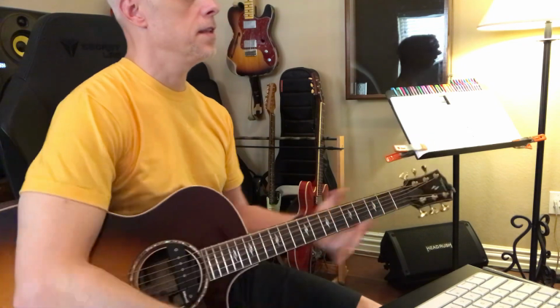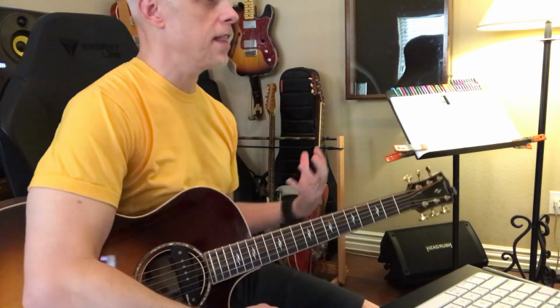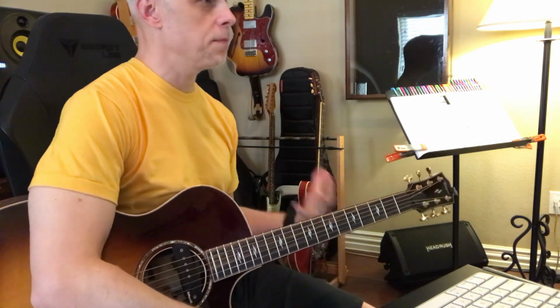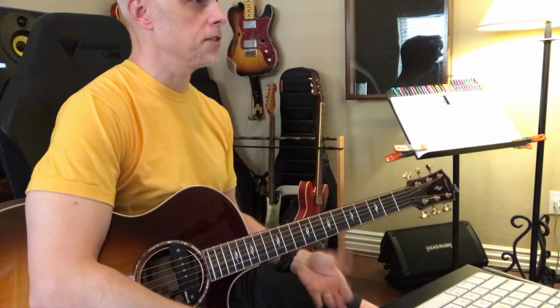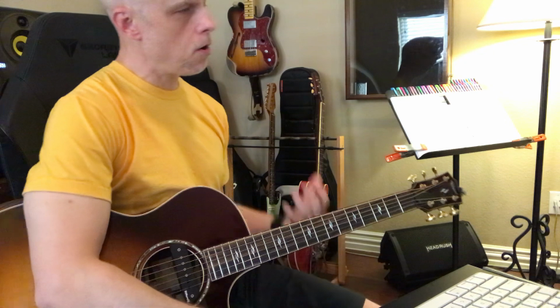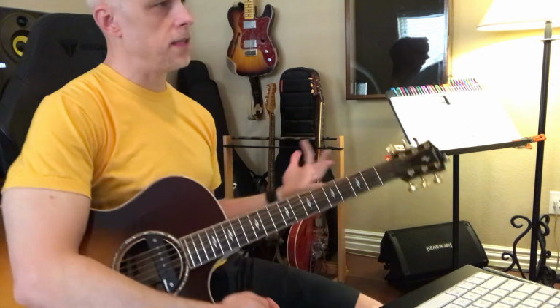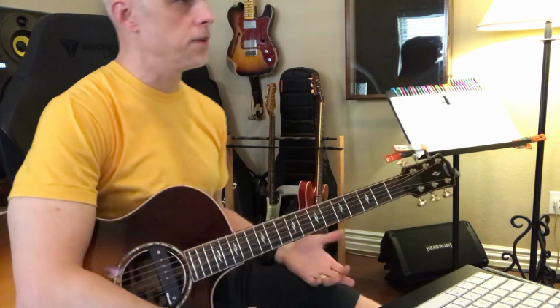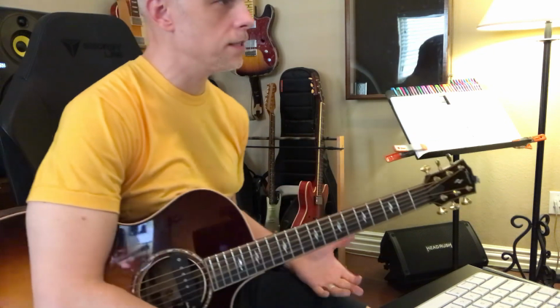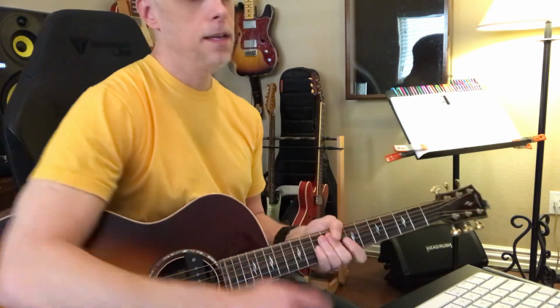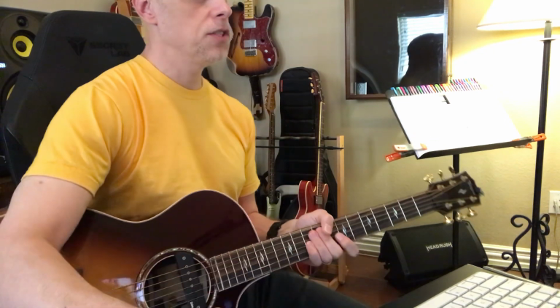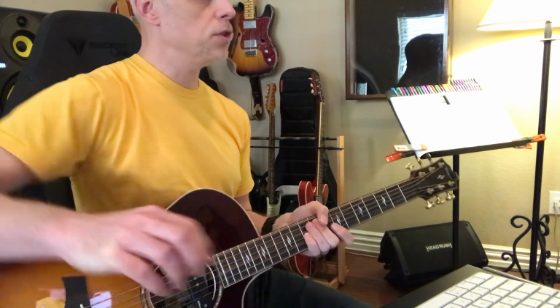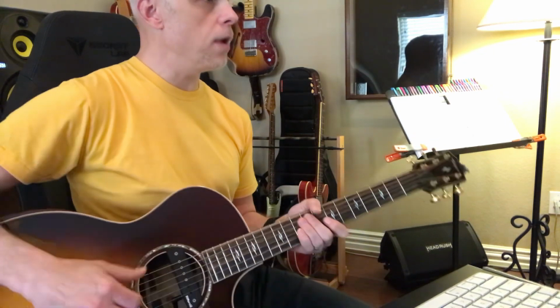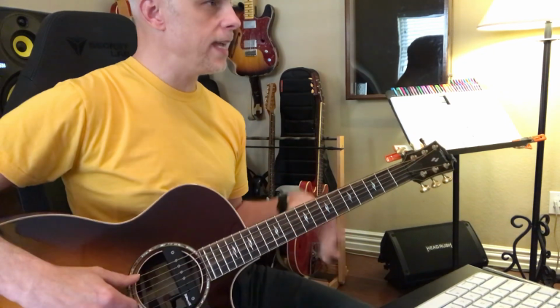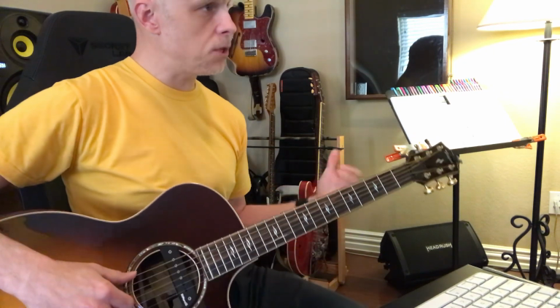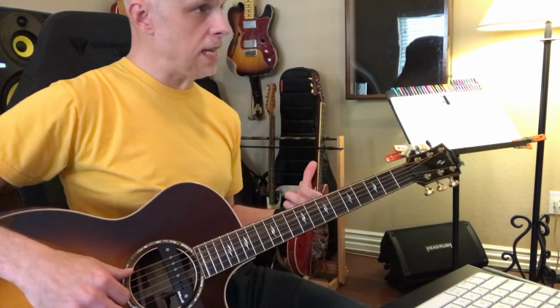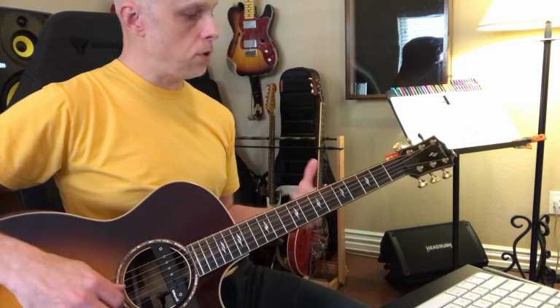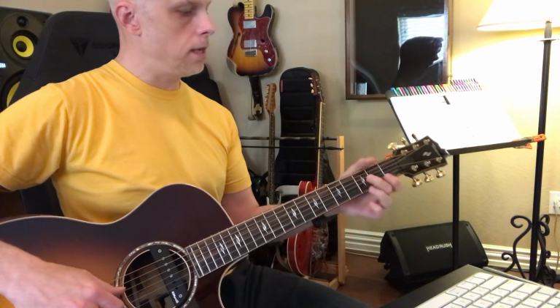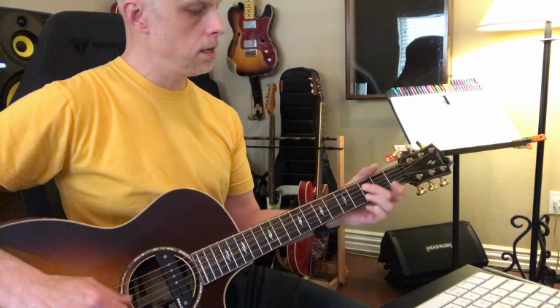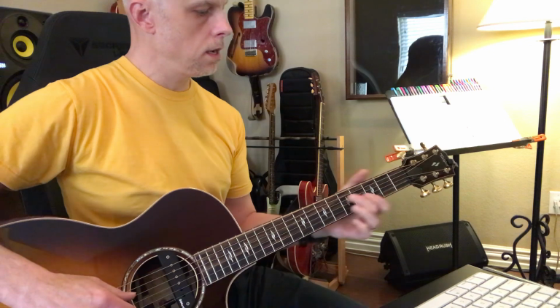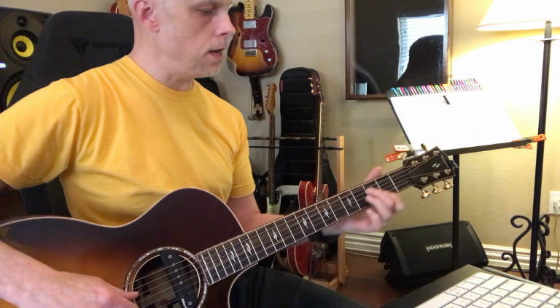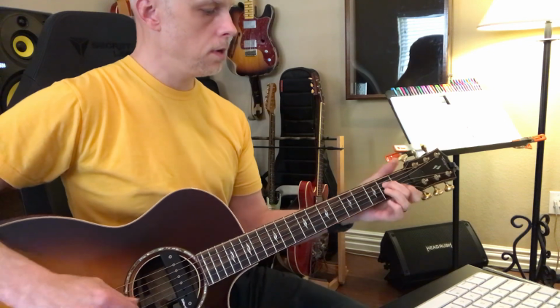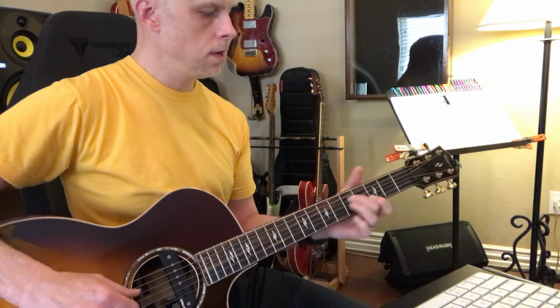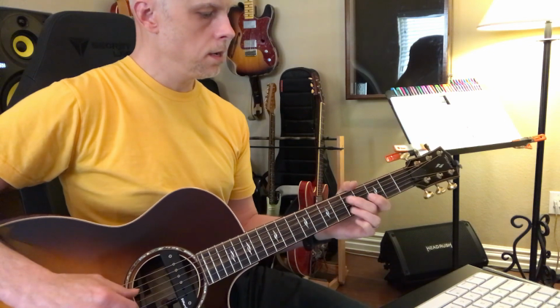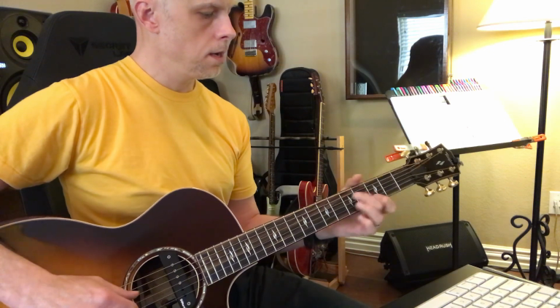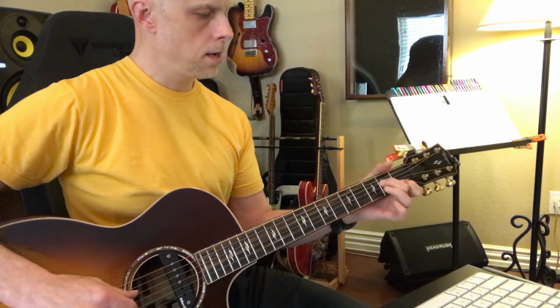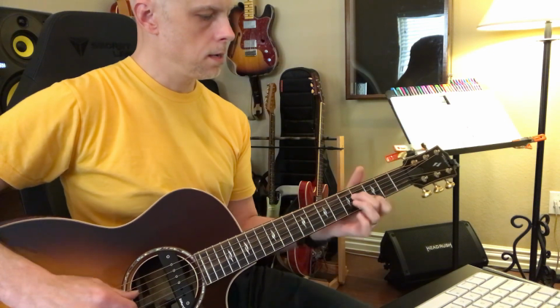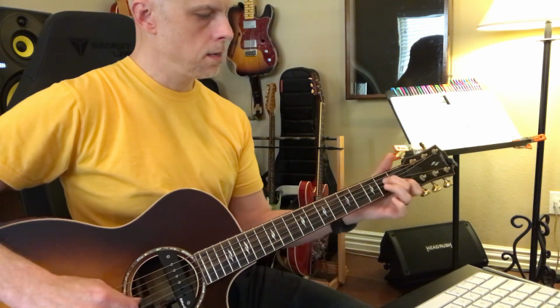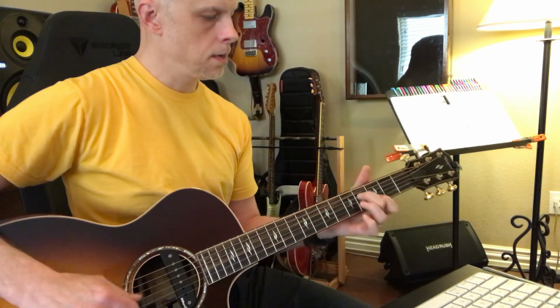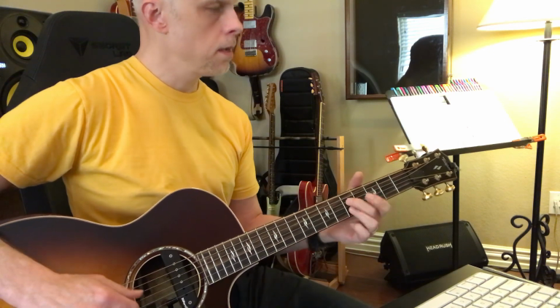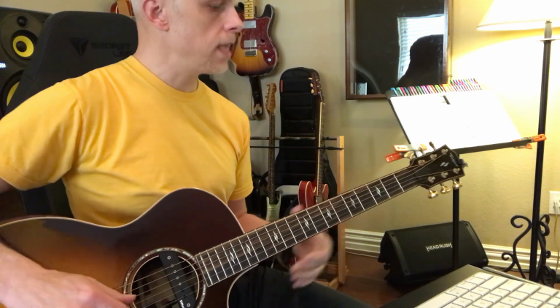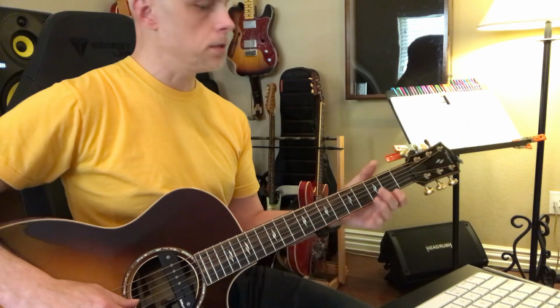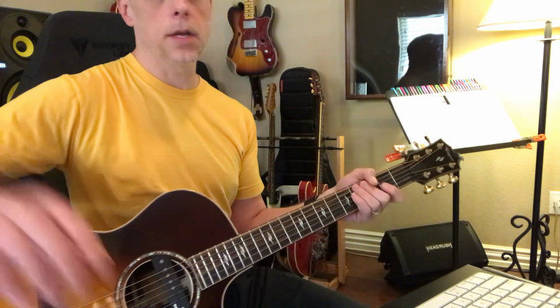And then you've got something that's like, oh wow, that's kind of interesting. So again, that's the beginning of learning scales.